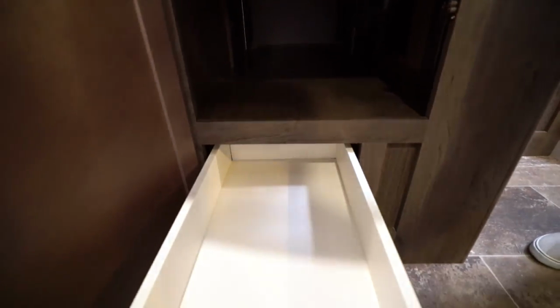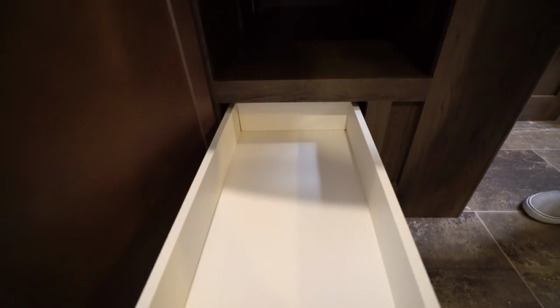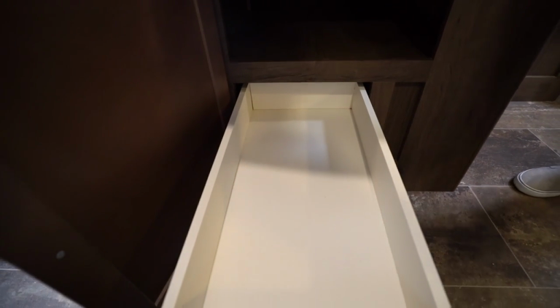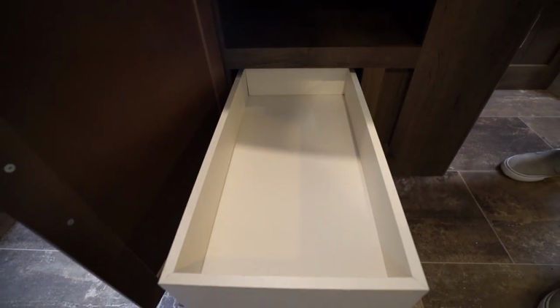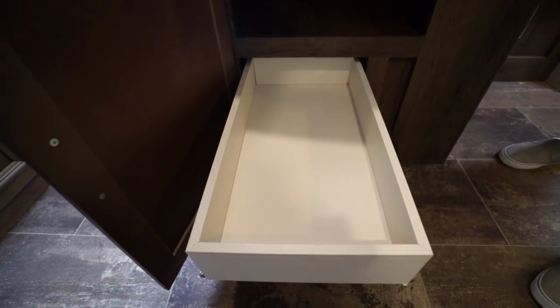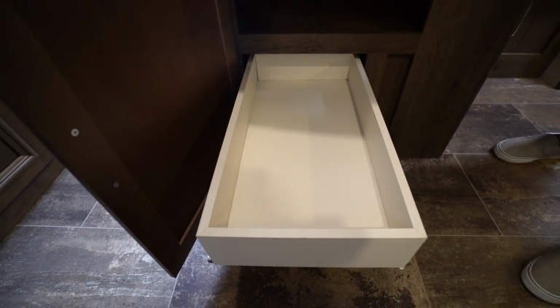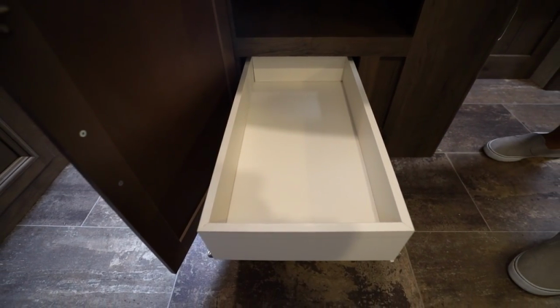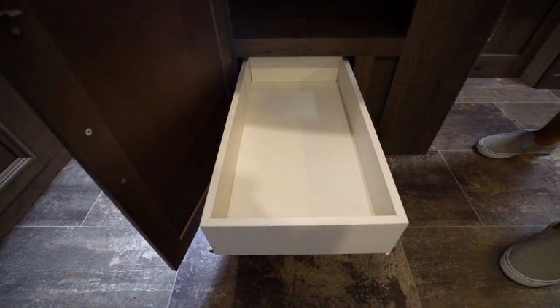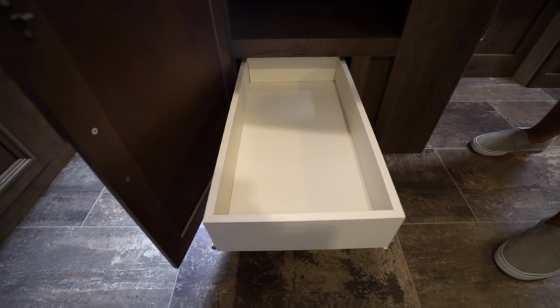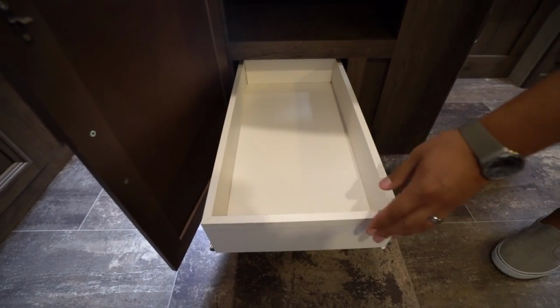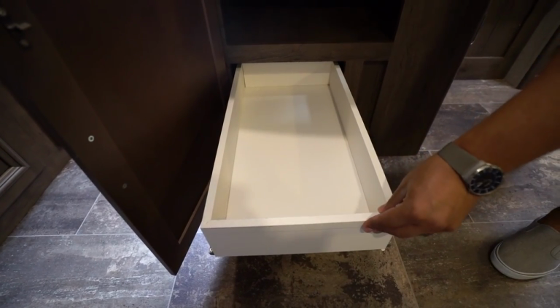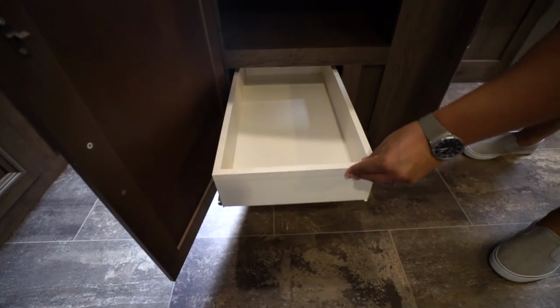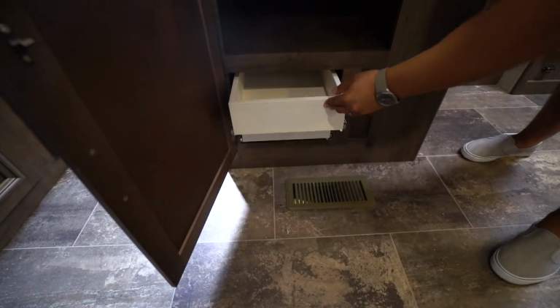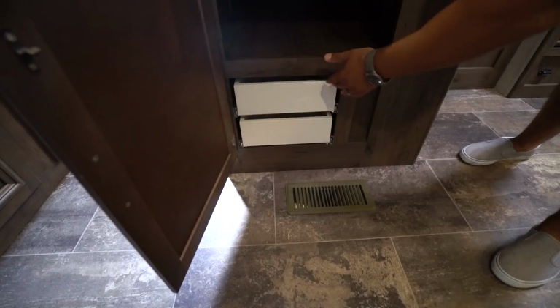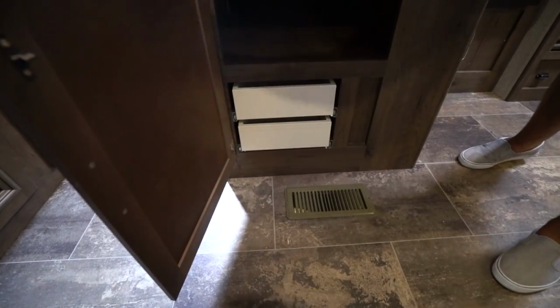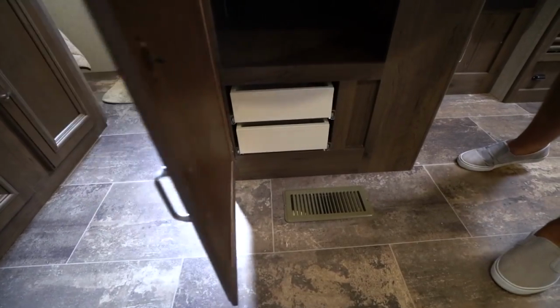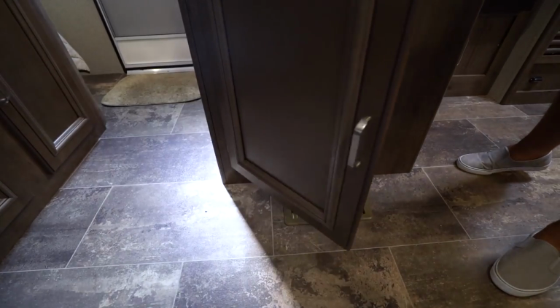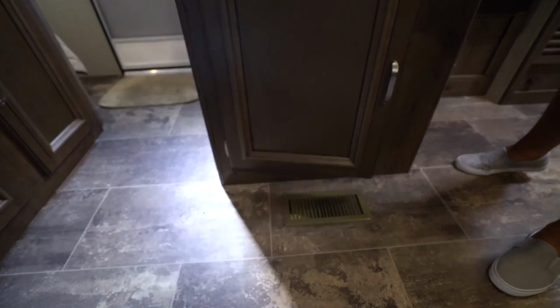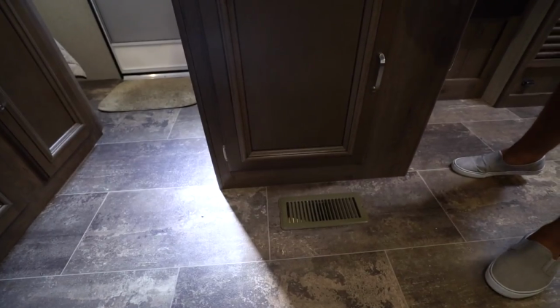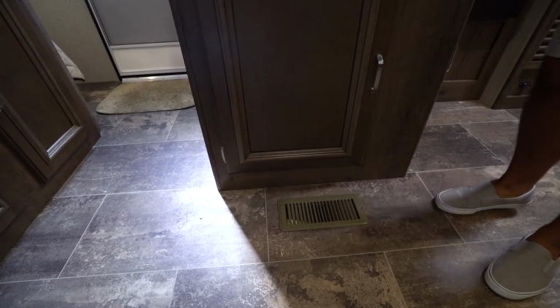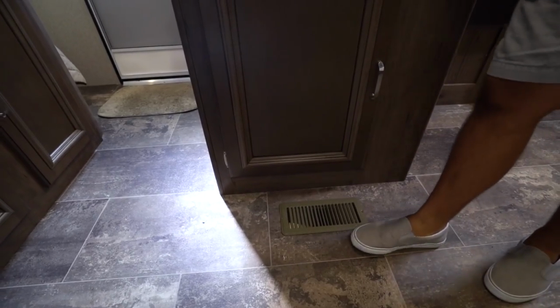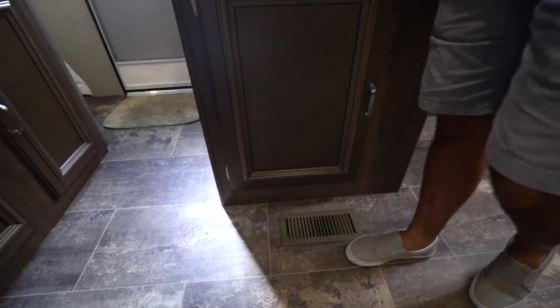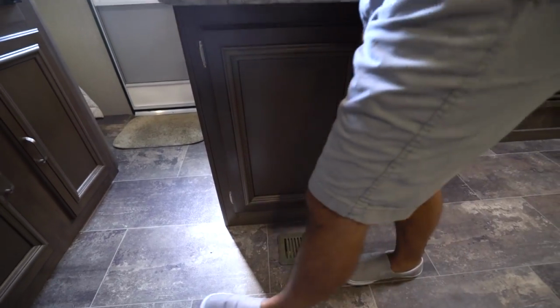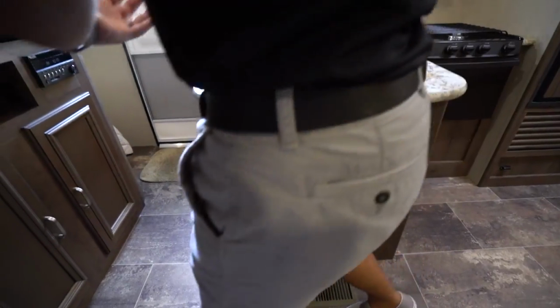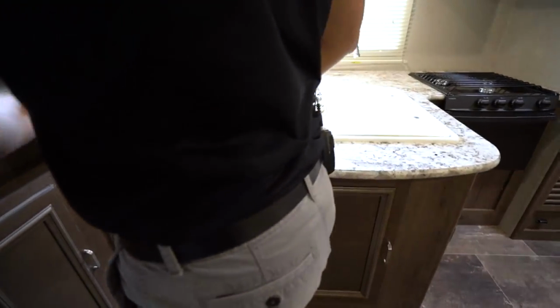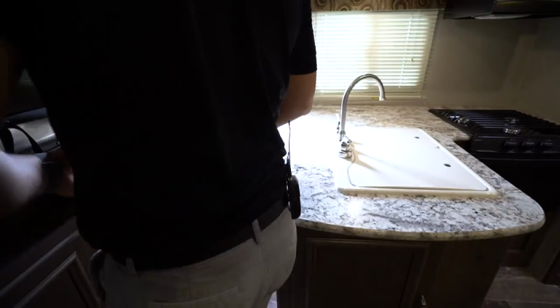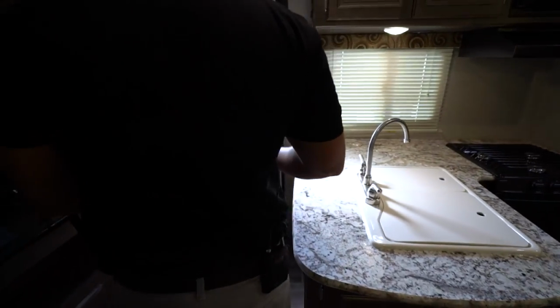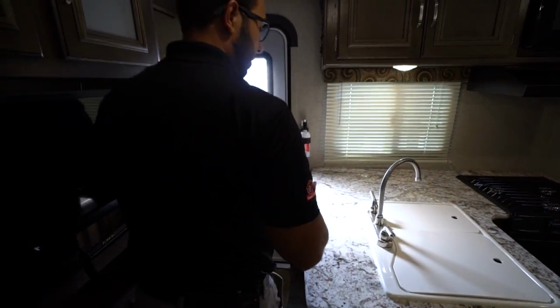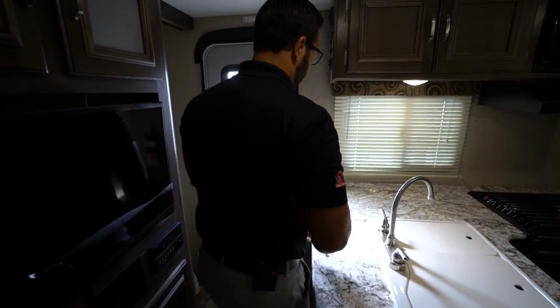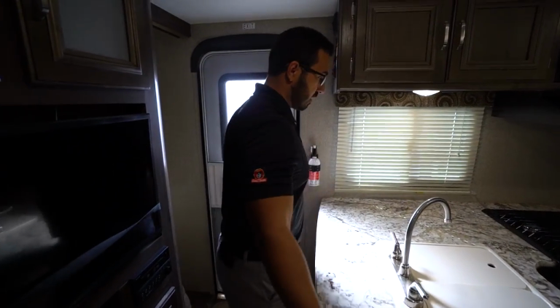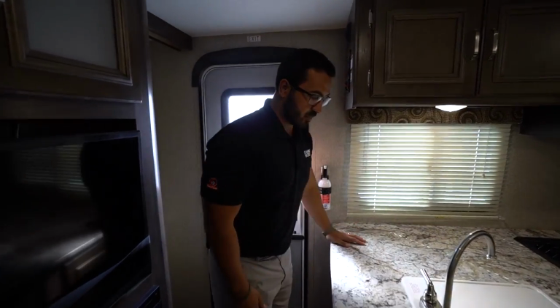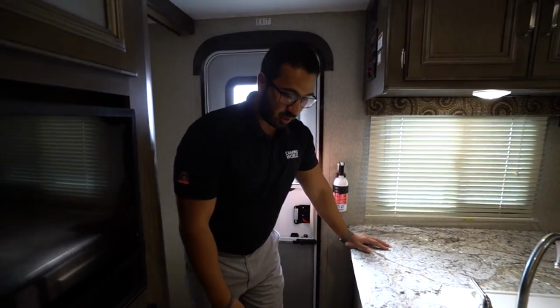You get two very large full extension ball bearing drawers, so you have a spot to put your flatware as well as some of your larger utensils like spatulas, pizza cutter, things like that — it gives you a spot to put it all.